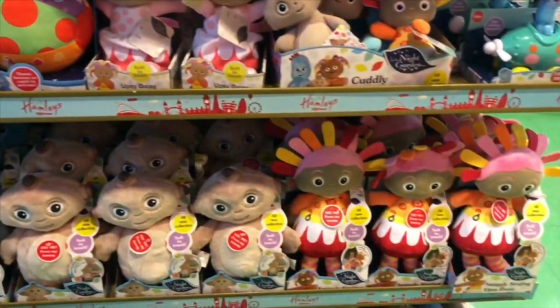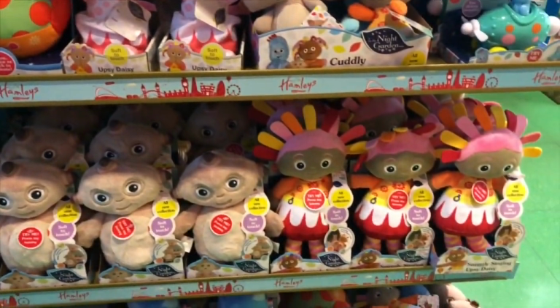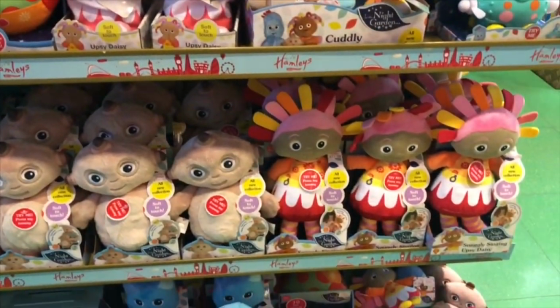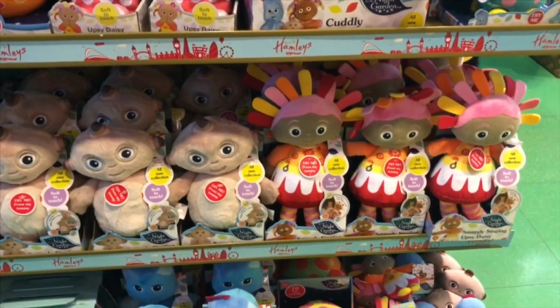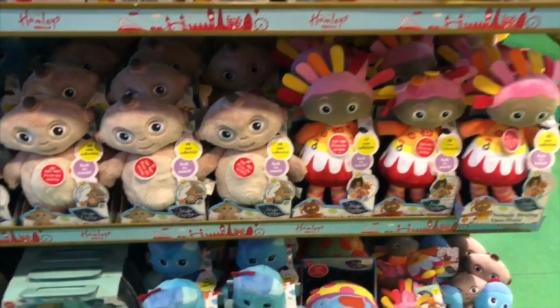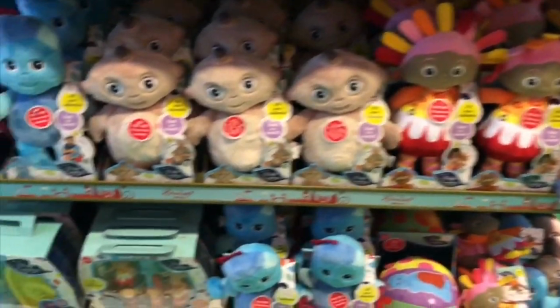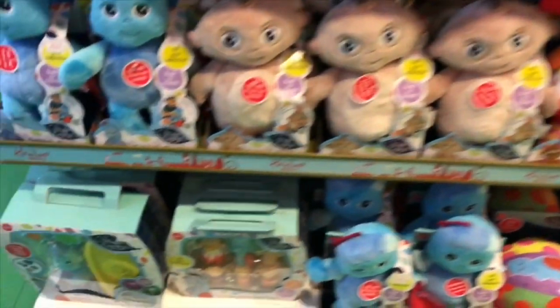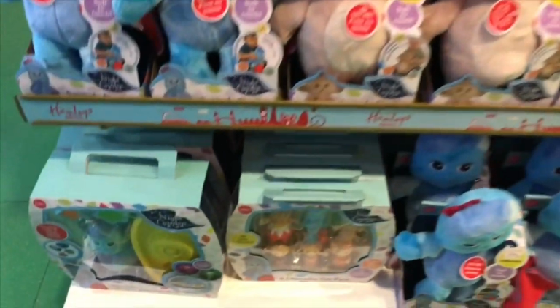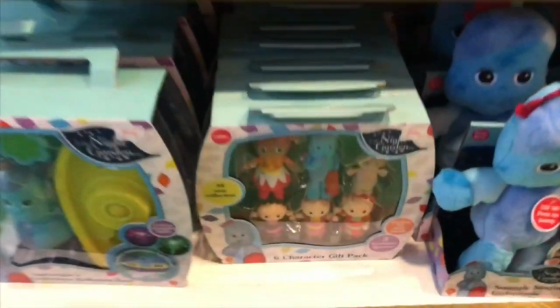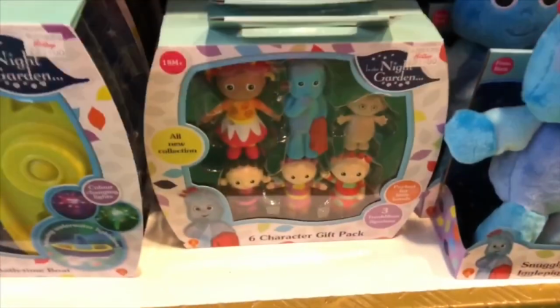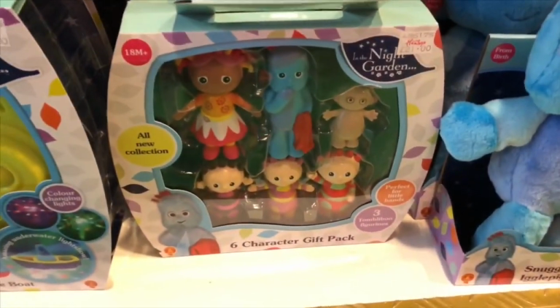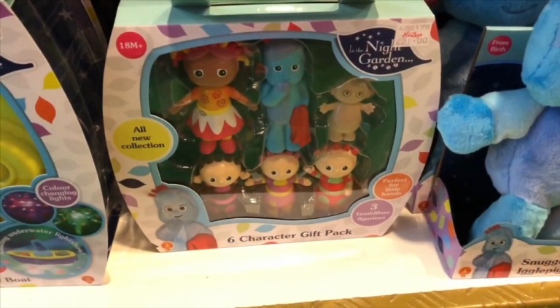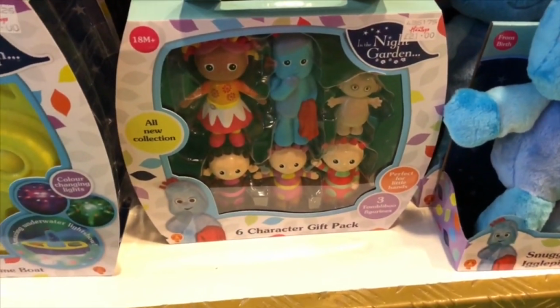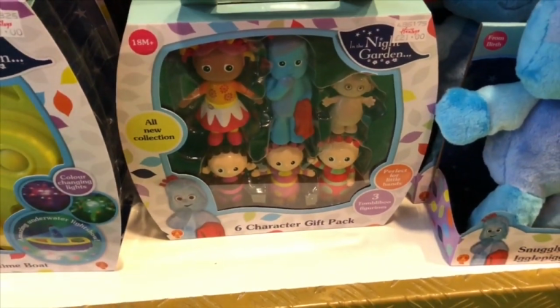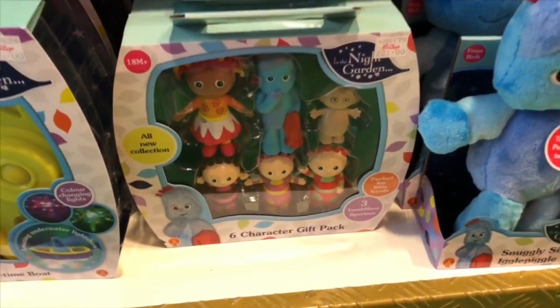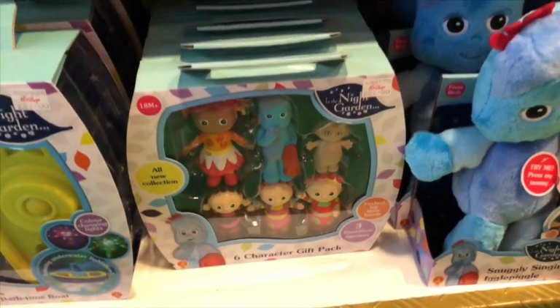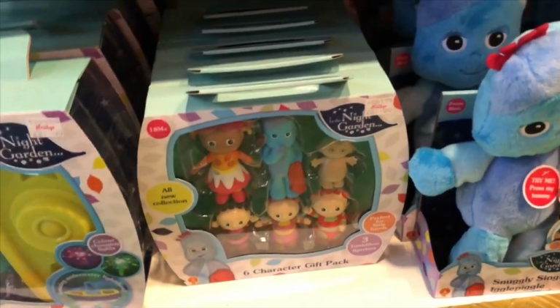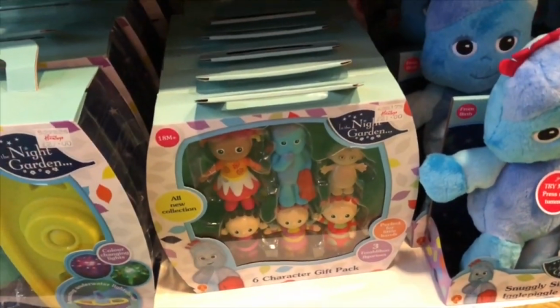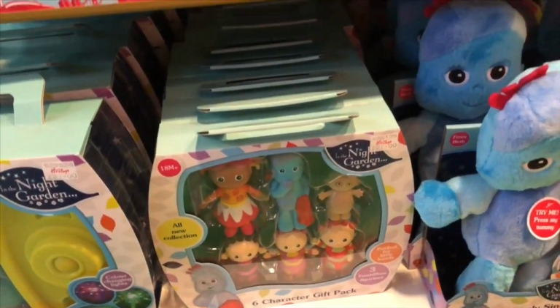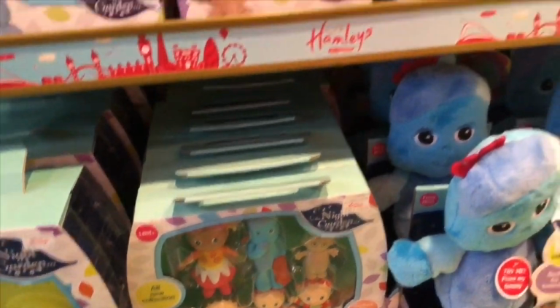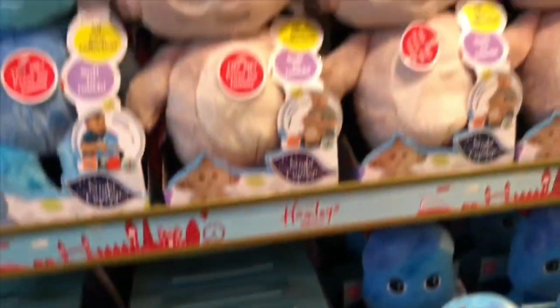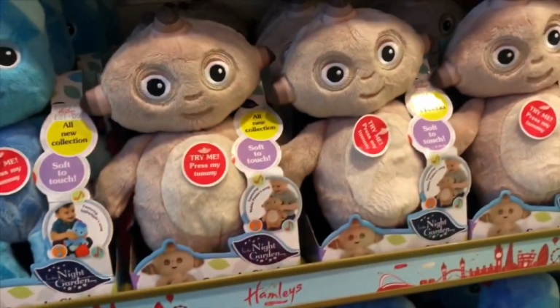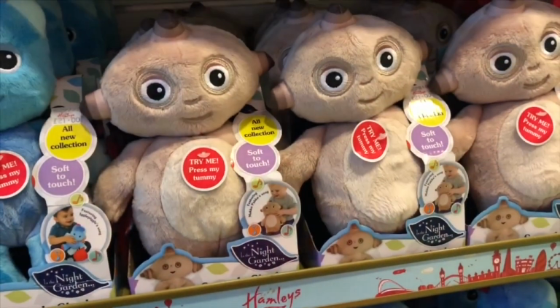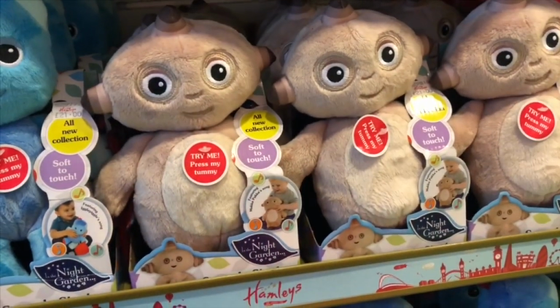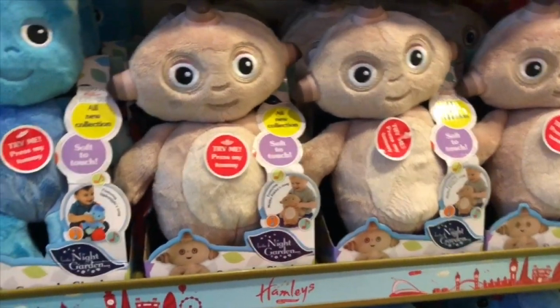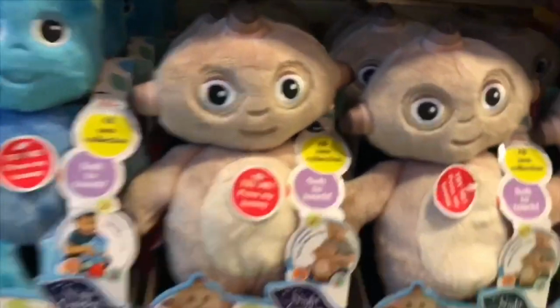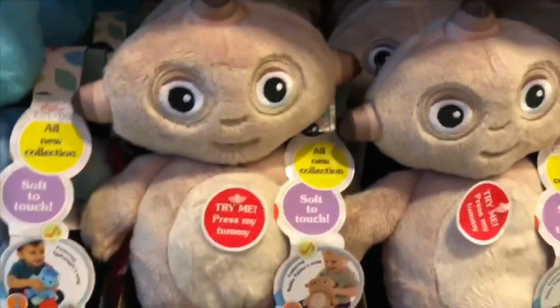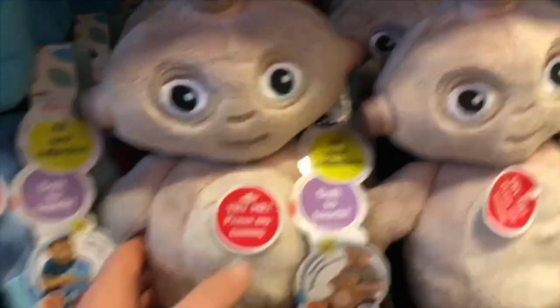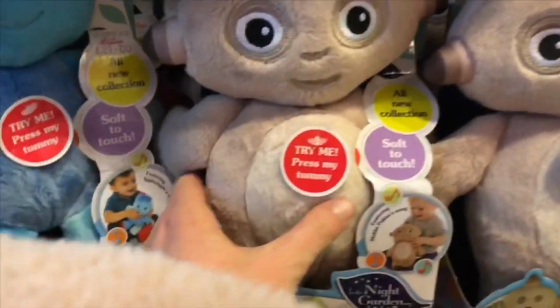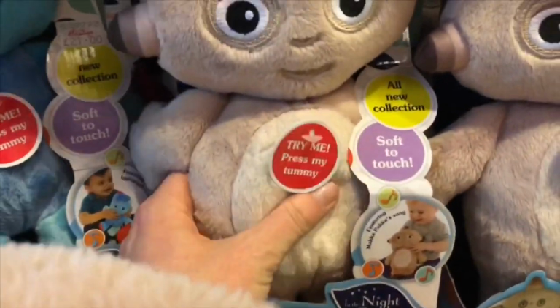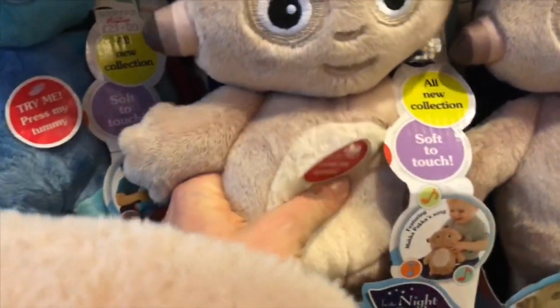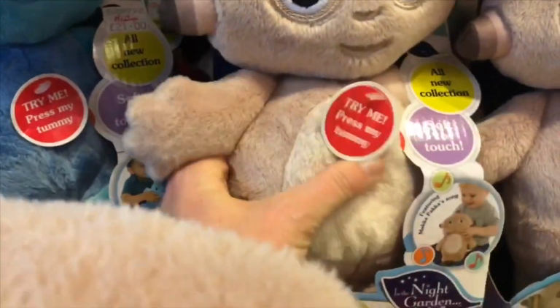I see Upsy Daisy, soft Makapaka. And I have these figures — you've seen them in our videos, Tiny fans. Oh, isn't Makapaka cute? So soft.